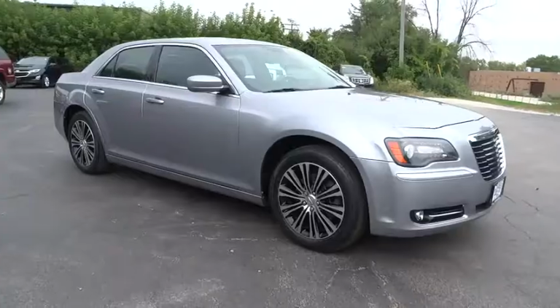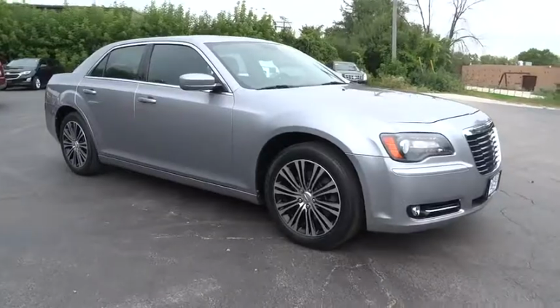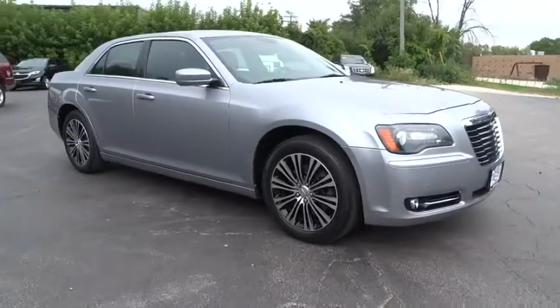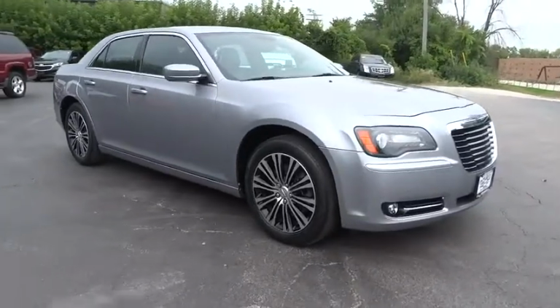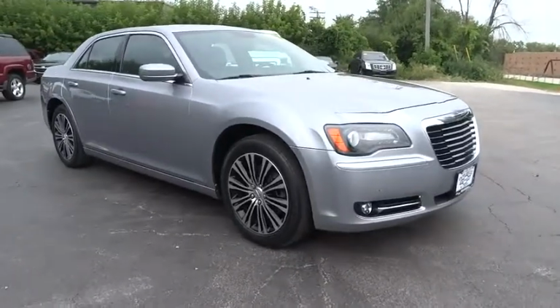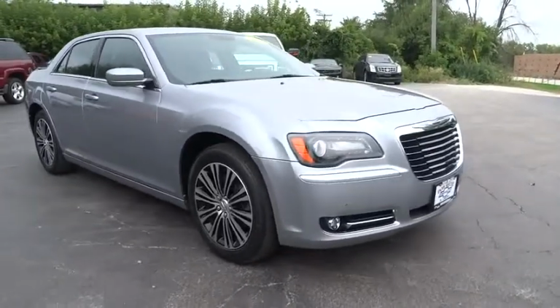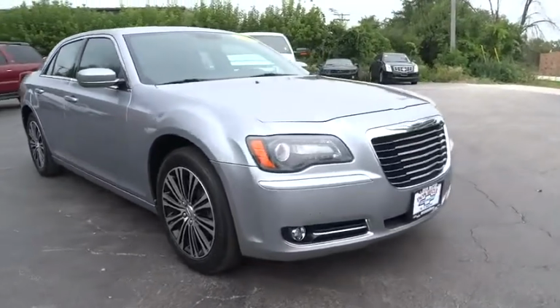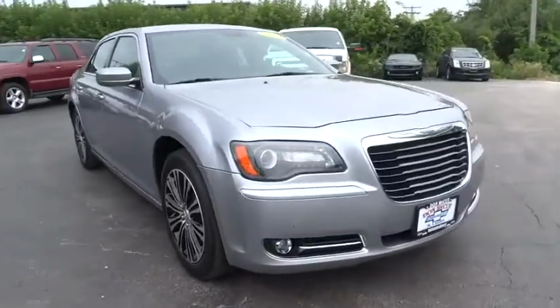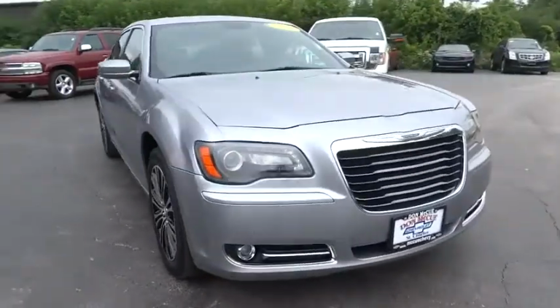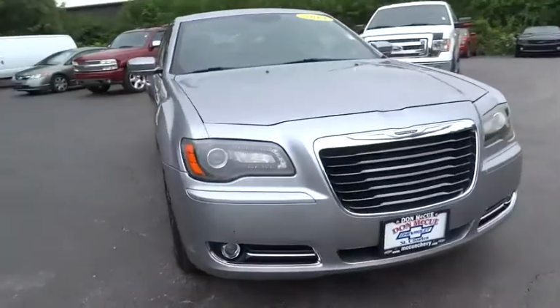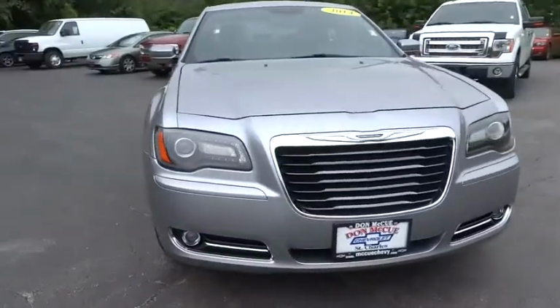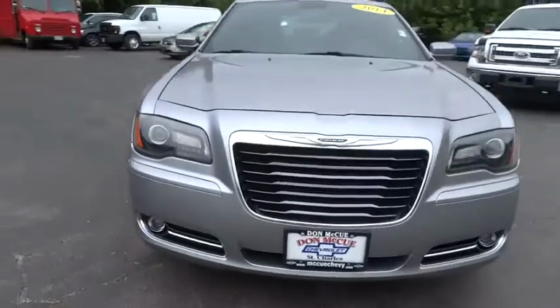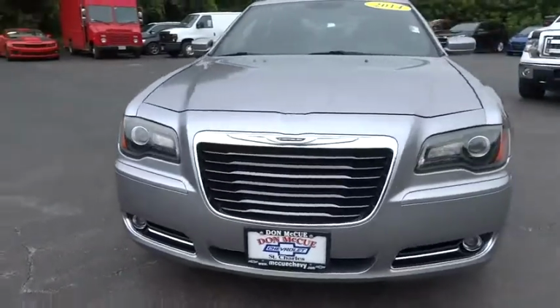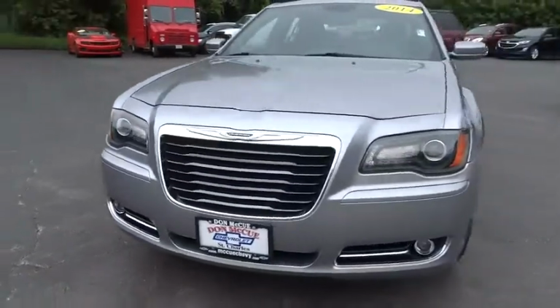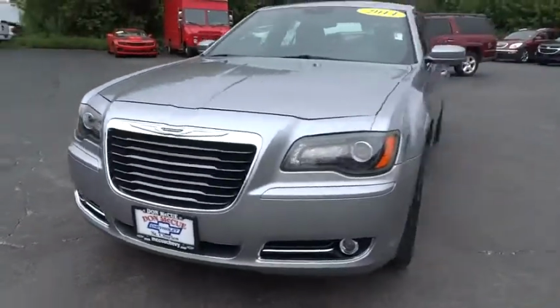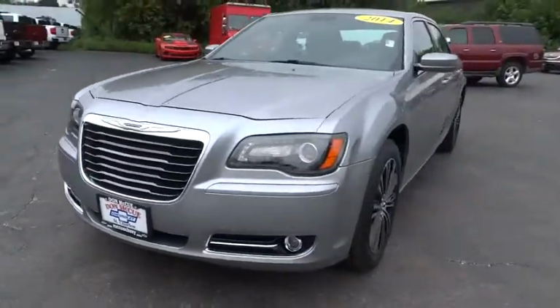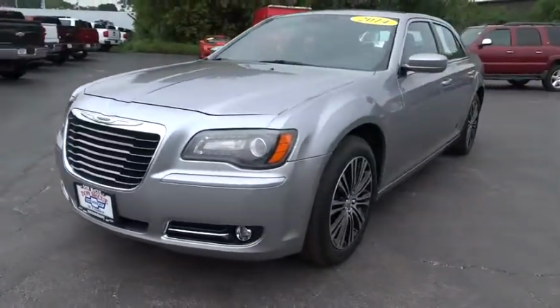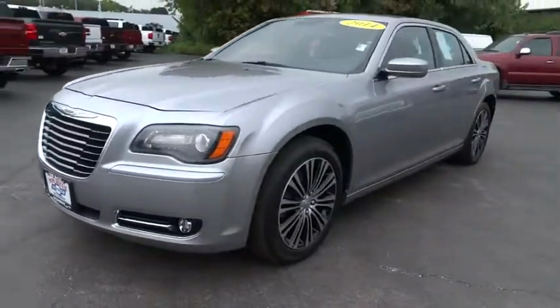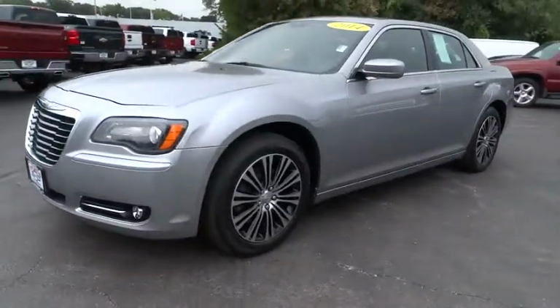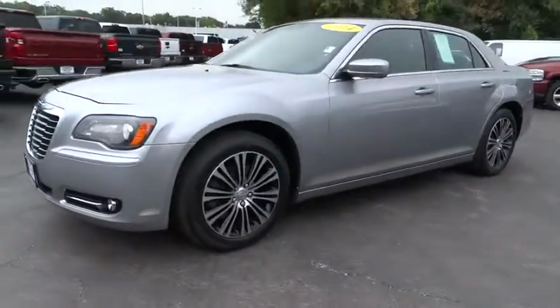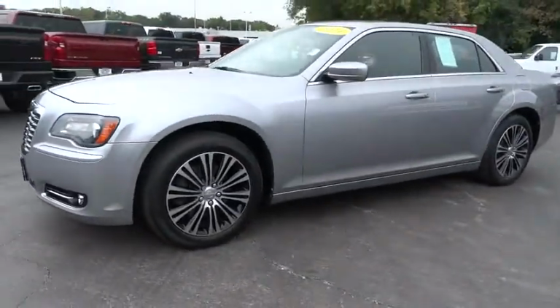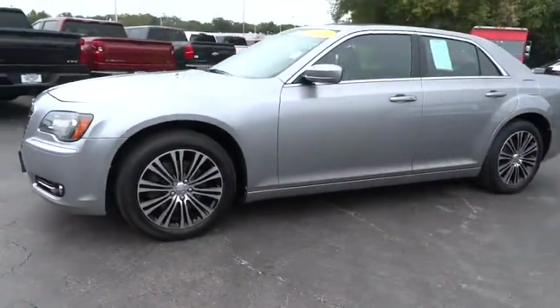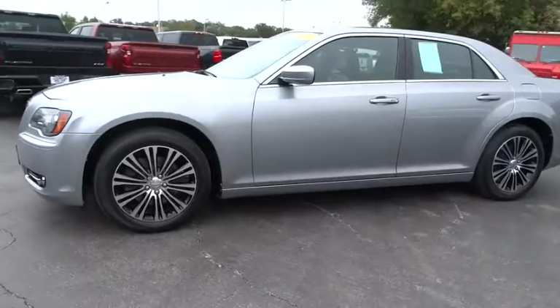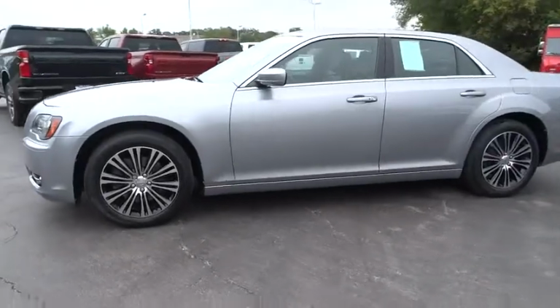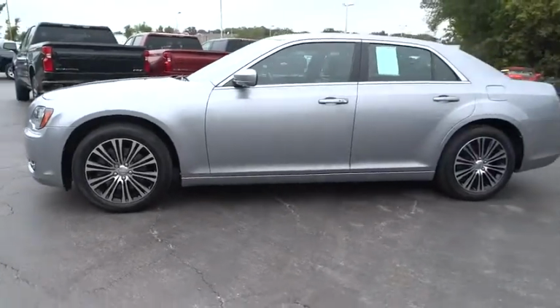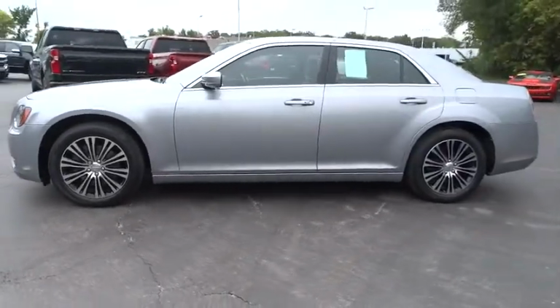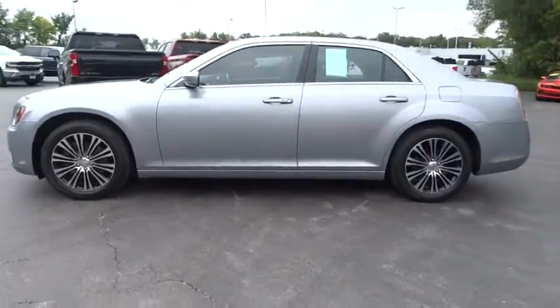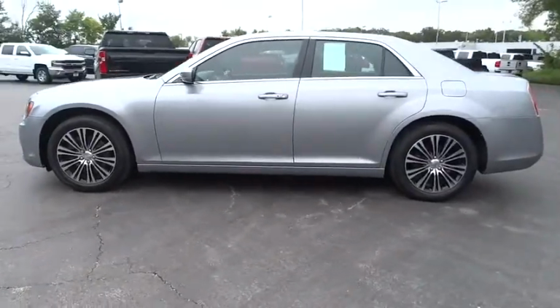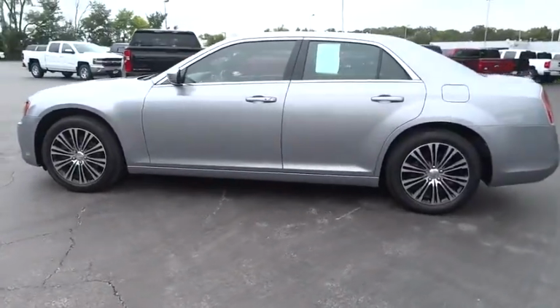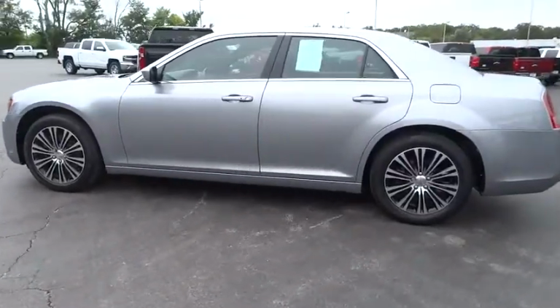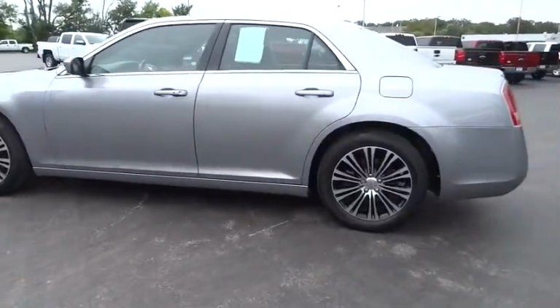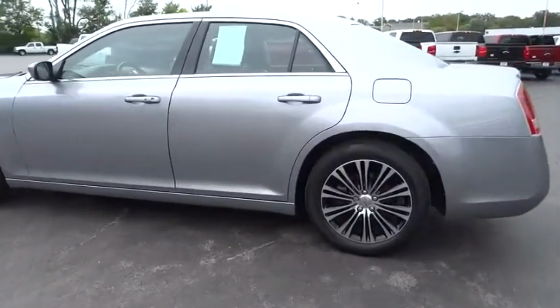The 2014 Chrysler 300. The Chrysler 300 combines sport and luxury in one unique and powerful package. If you're looking for elegance and performance, the 300 delivers. This vehicle has less than 50,000 miles.